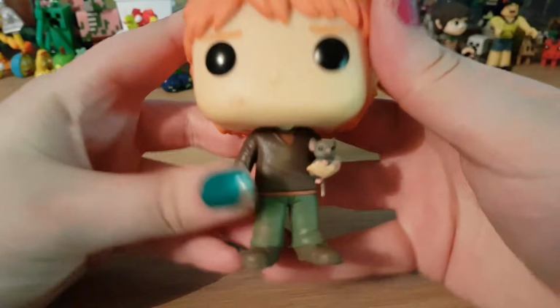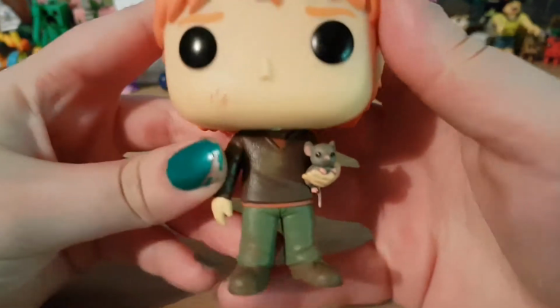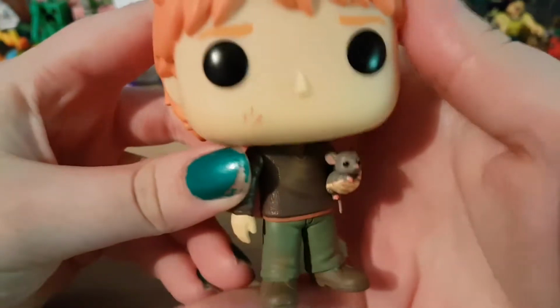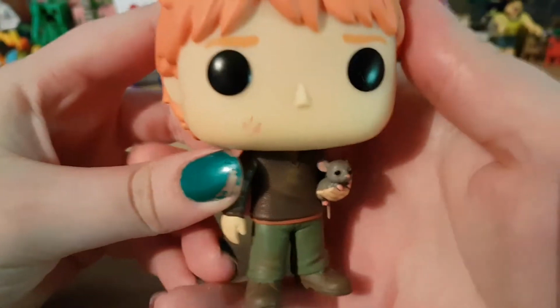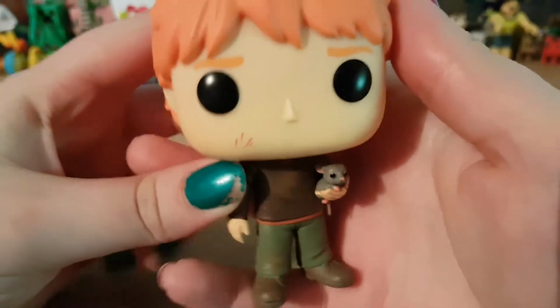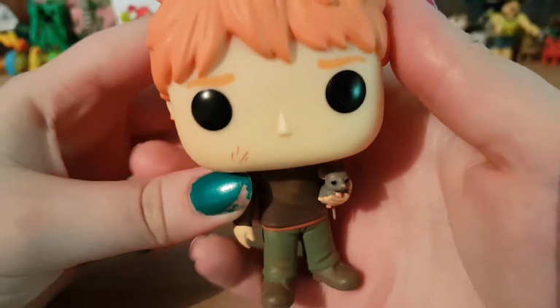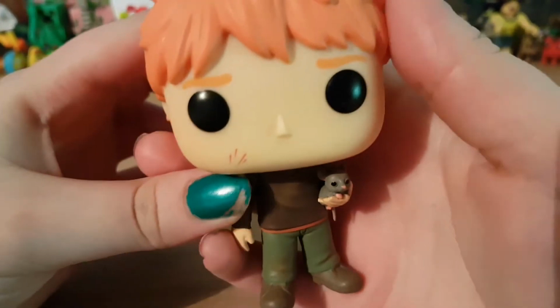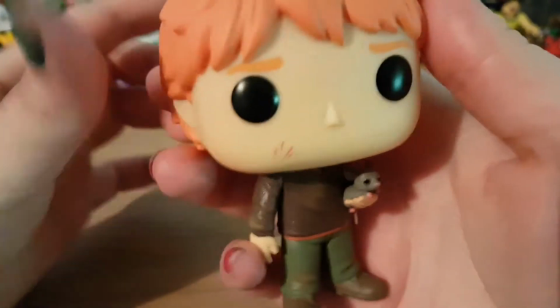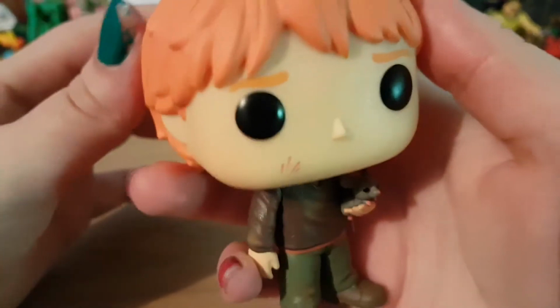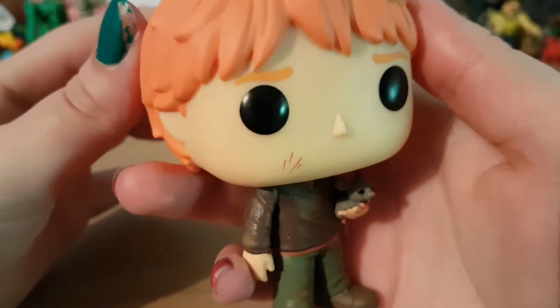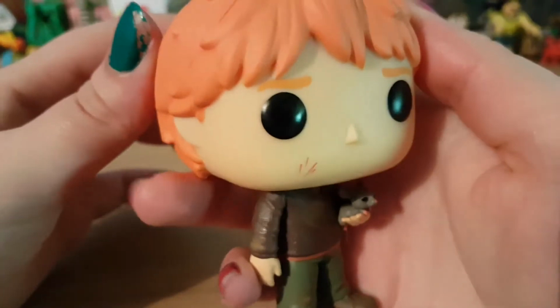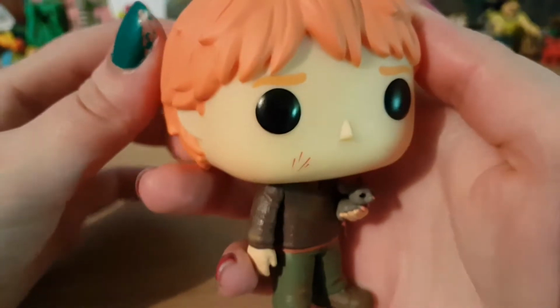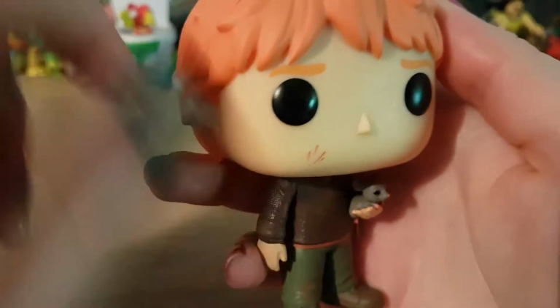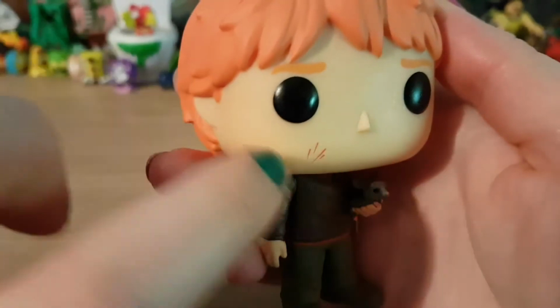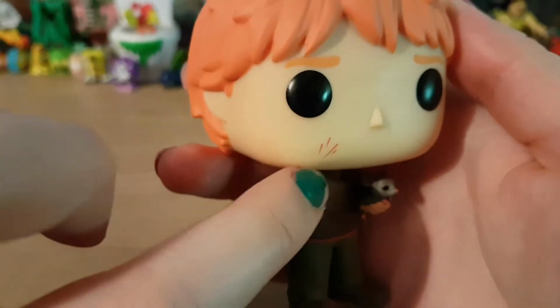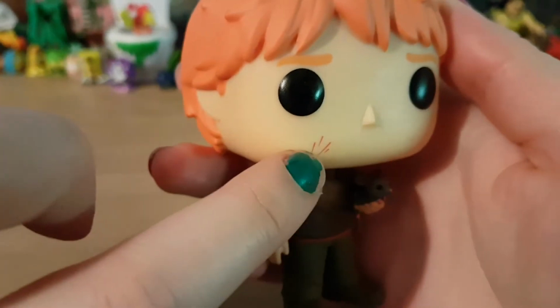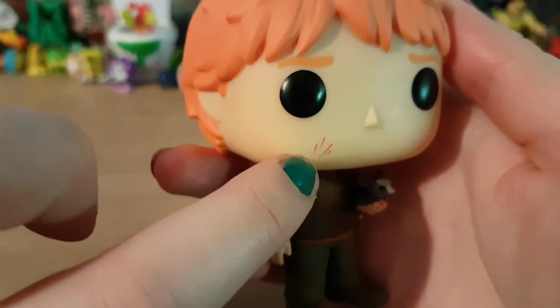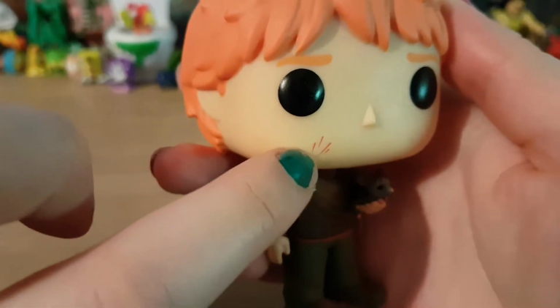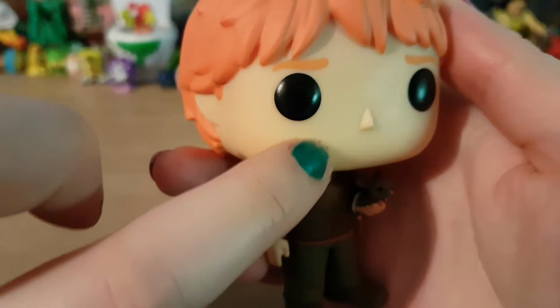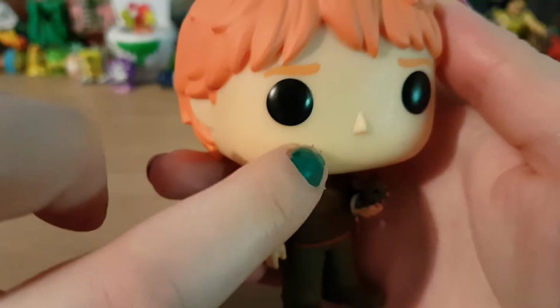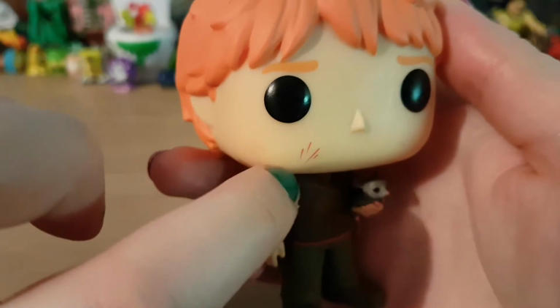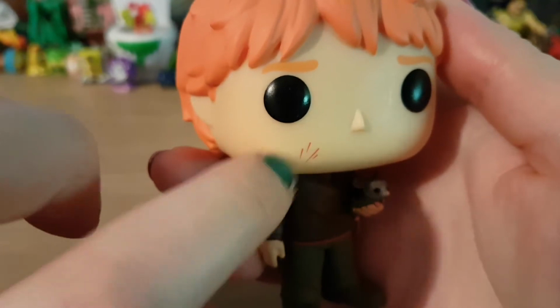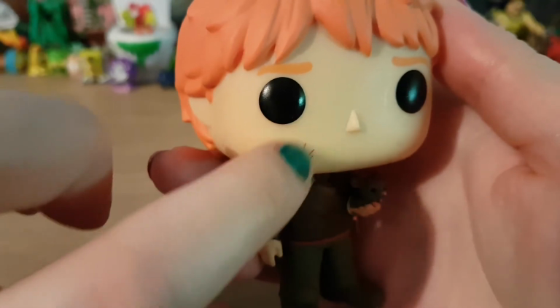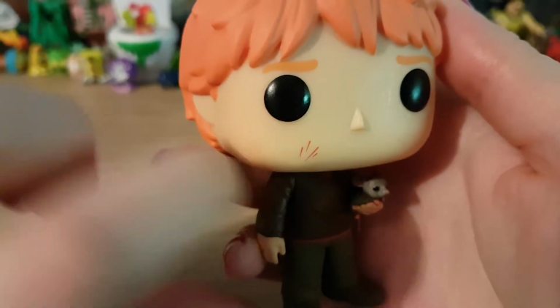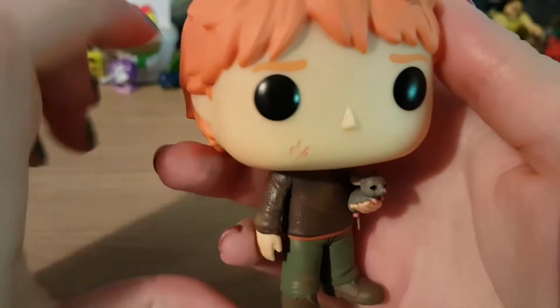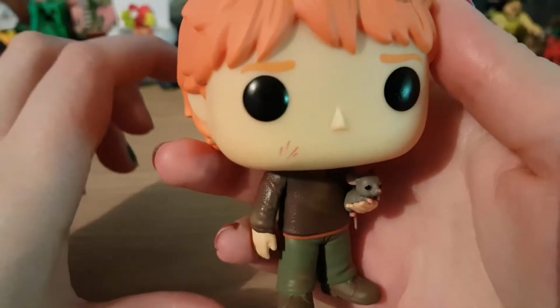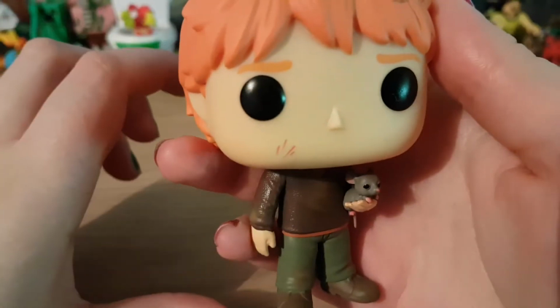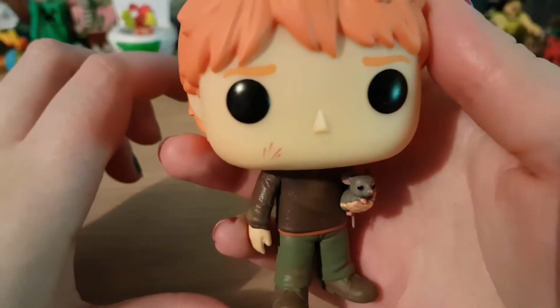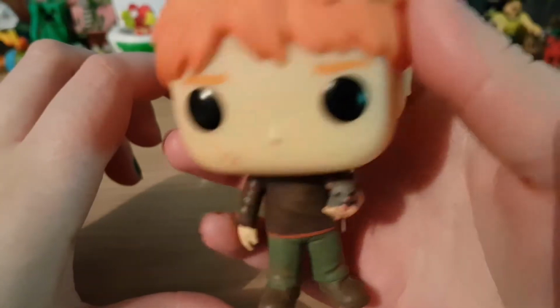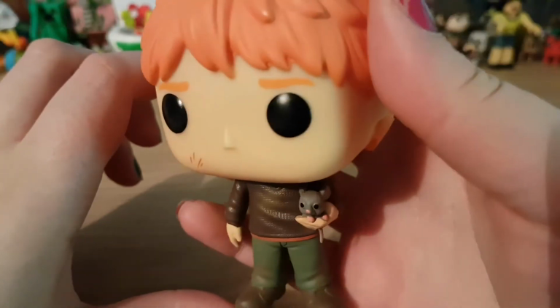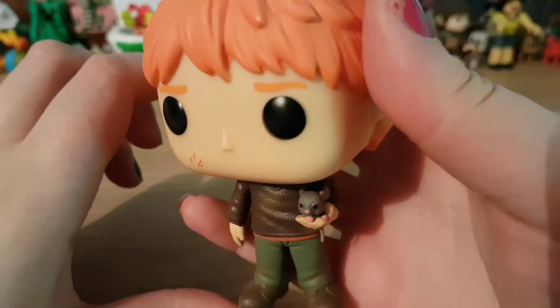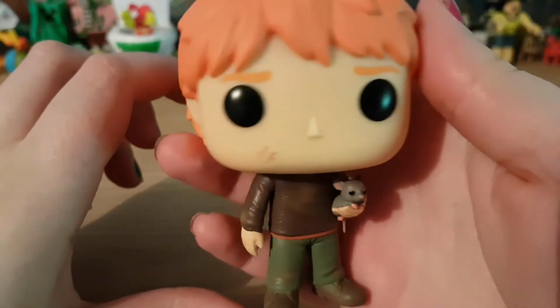So this is when he's holding Scabbers. He has got a scratch on his face. I think this is the scene where he bites him.